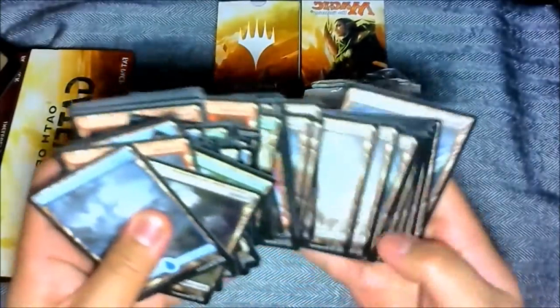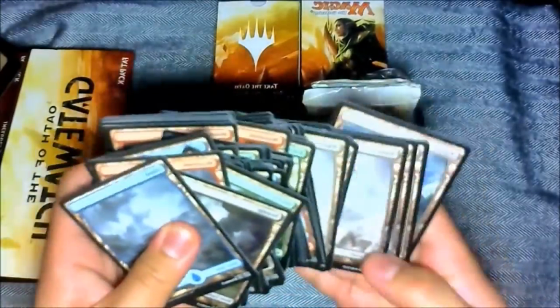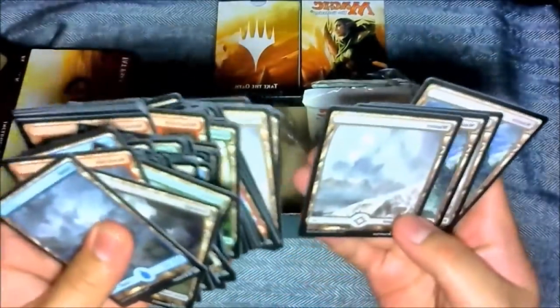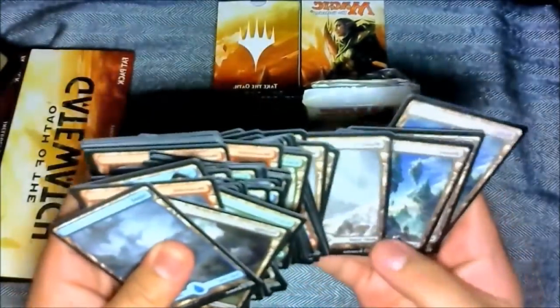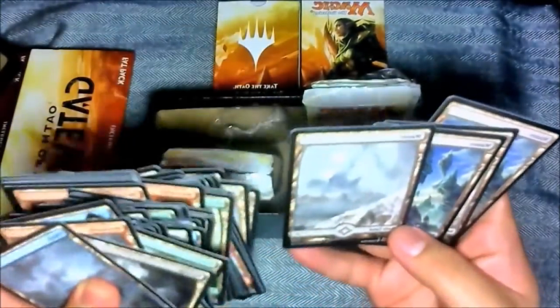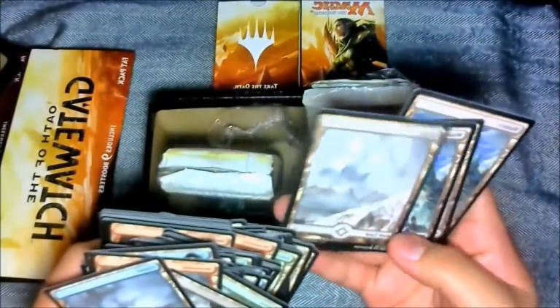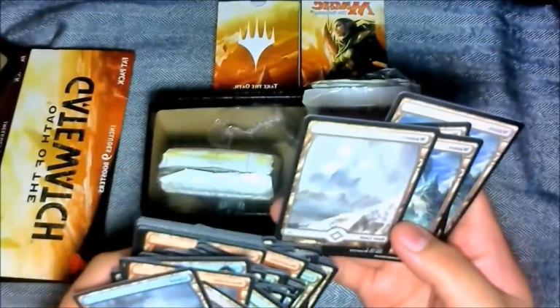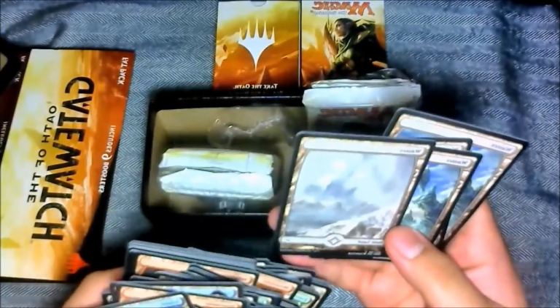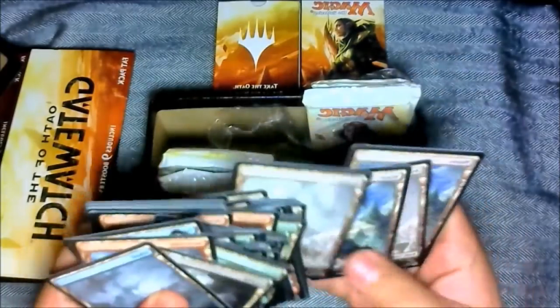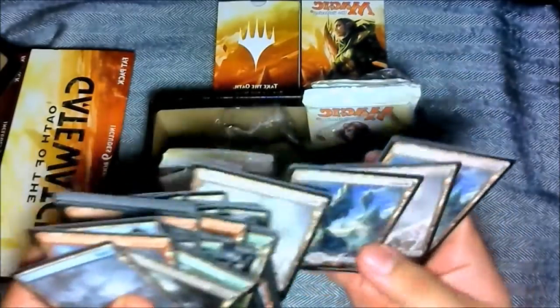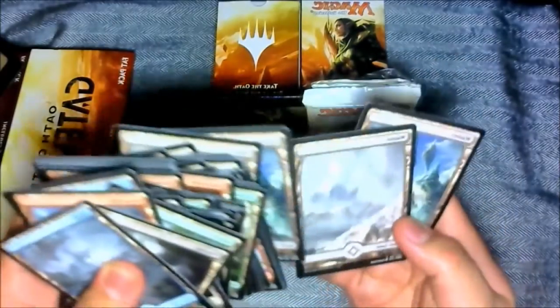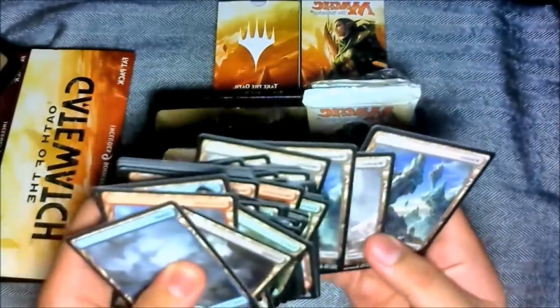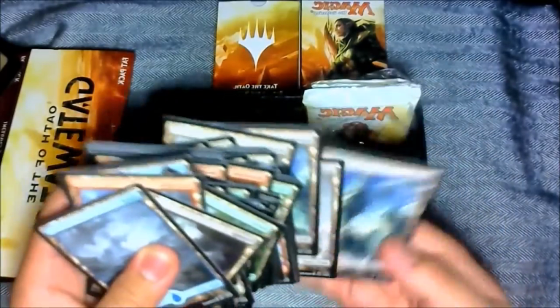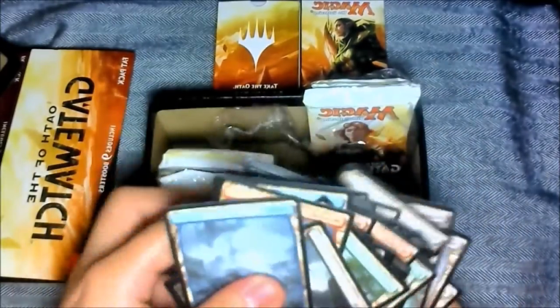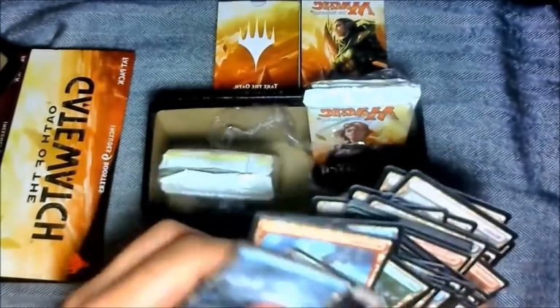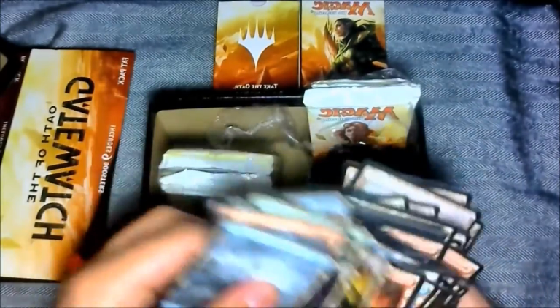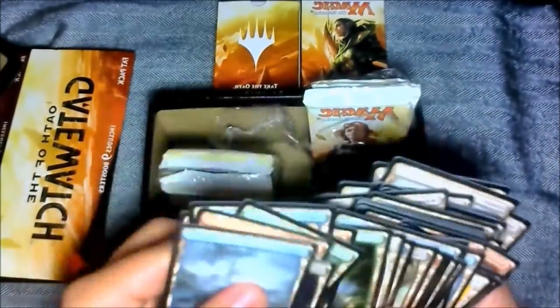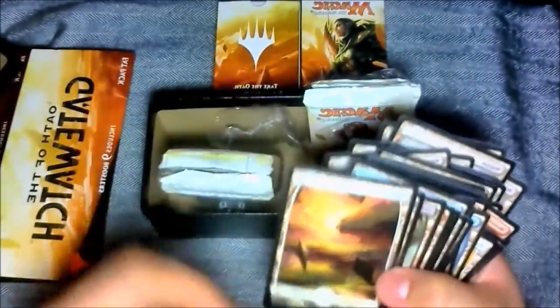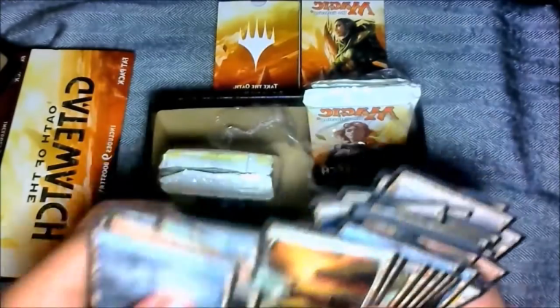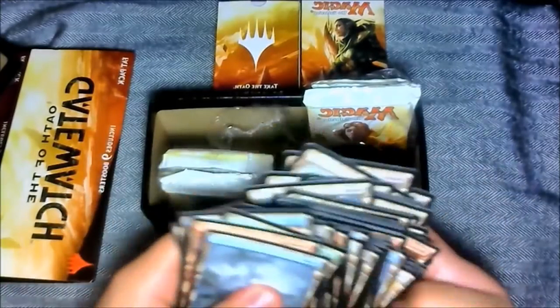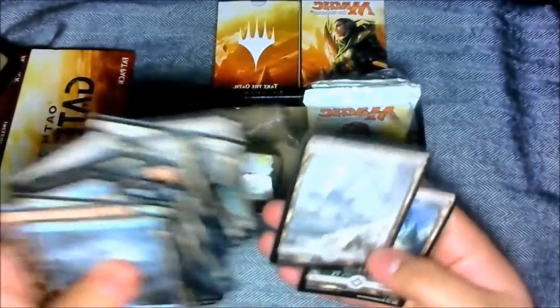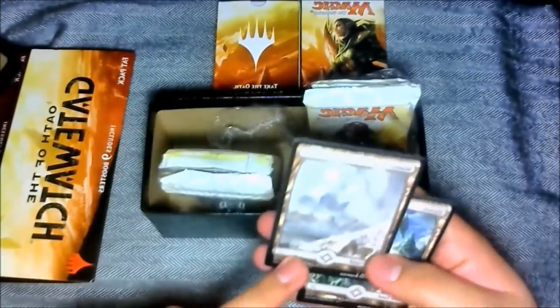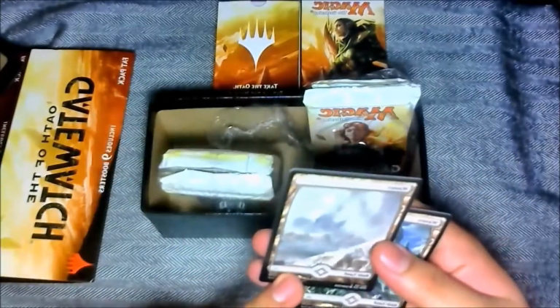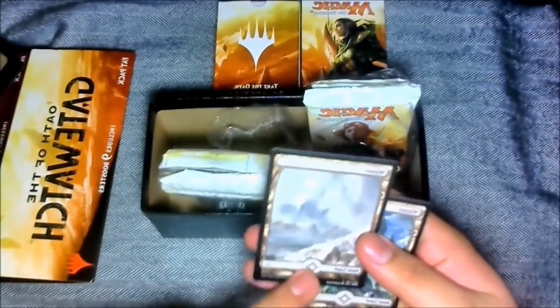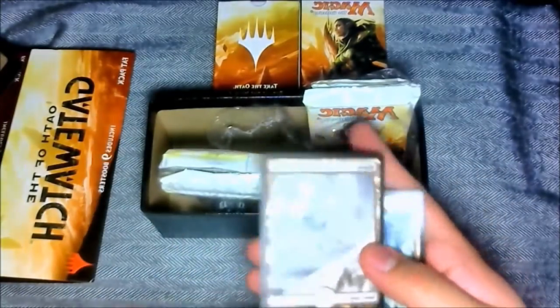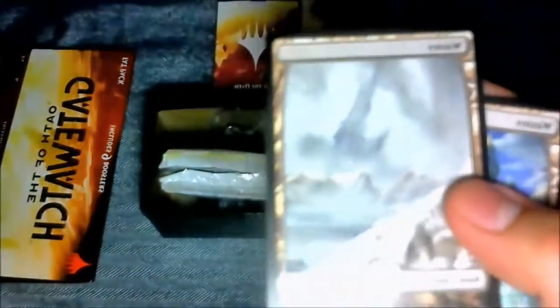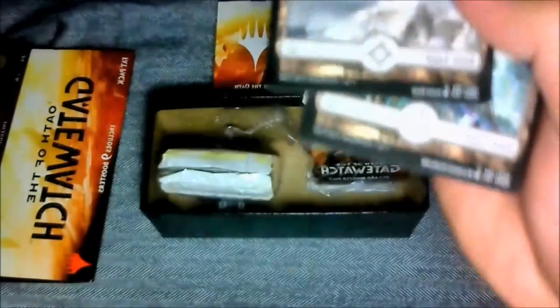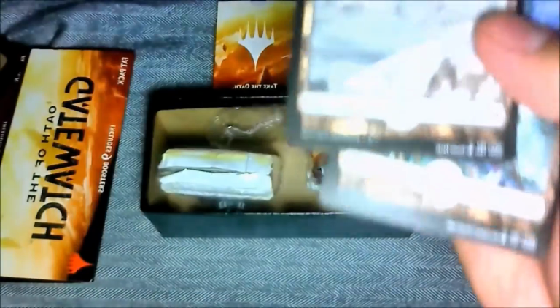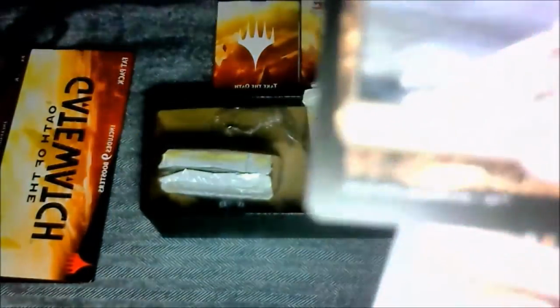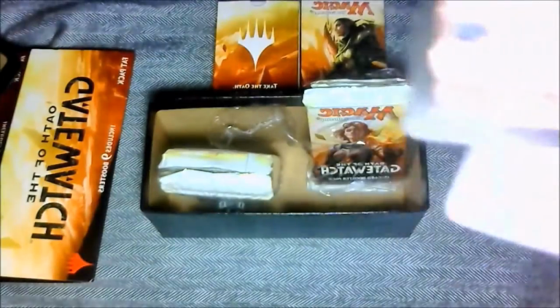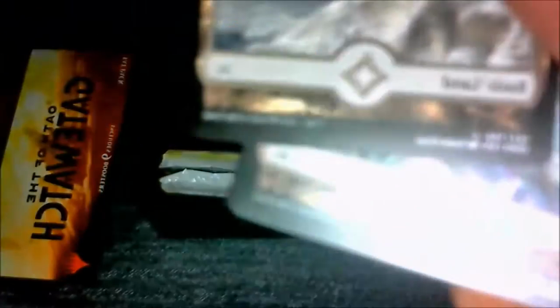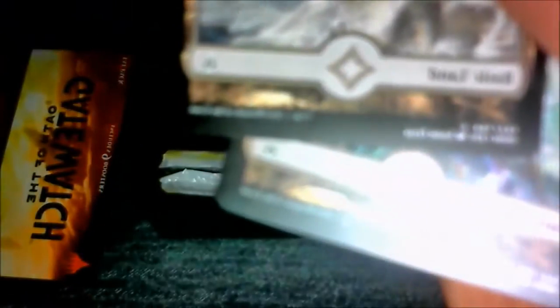They're all full art, guys! This is awesome. What is this — basic land? Is this white? This is white — it's like a sun, yeah that's white. I think this is colorless. Is it colorless, guys? I don't know, it's really hard to tell.